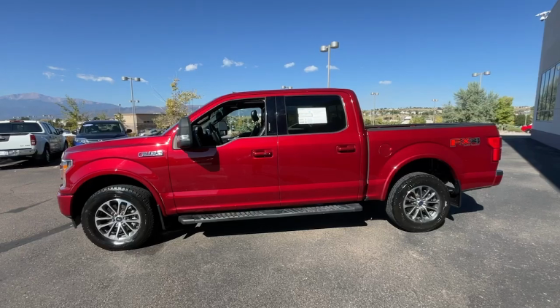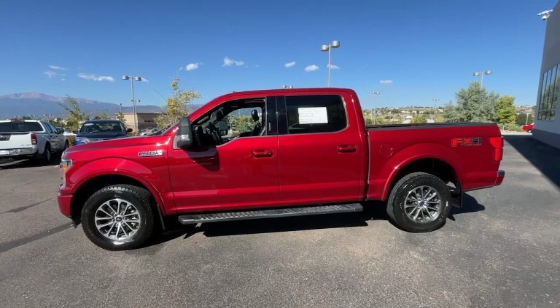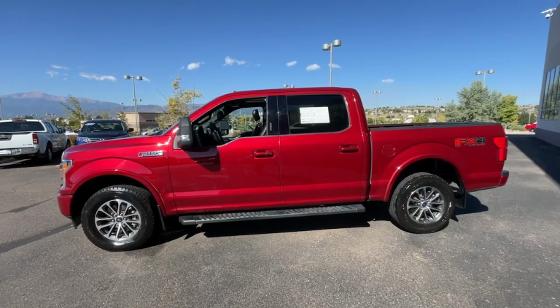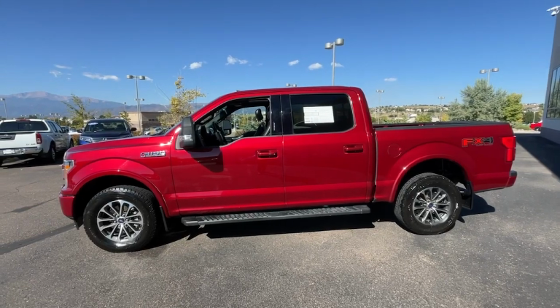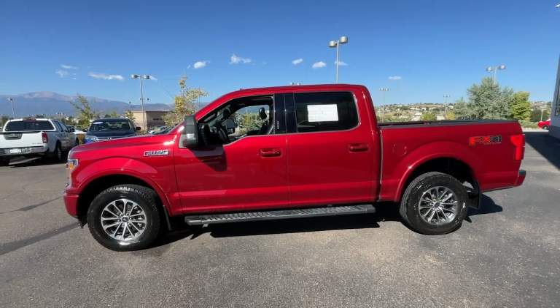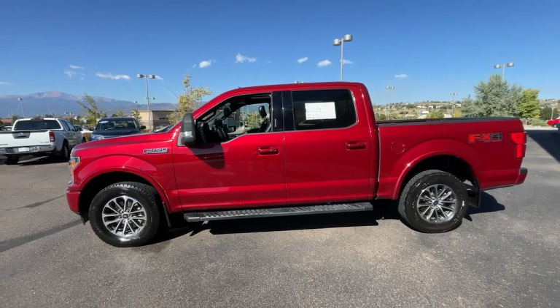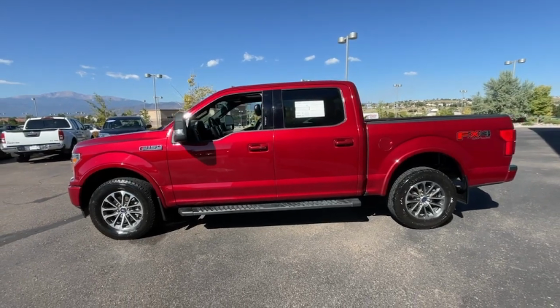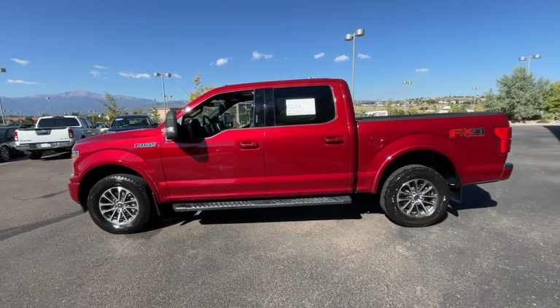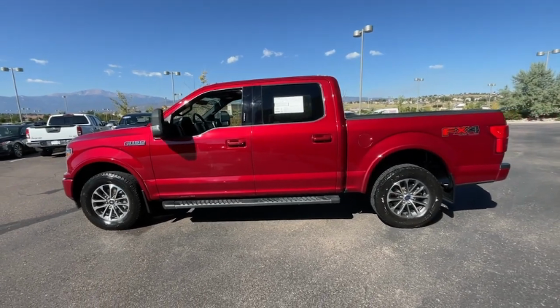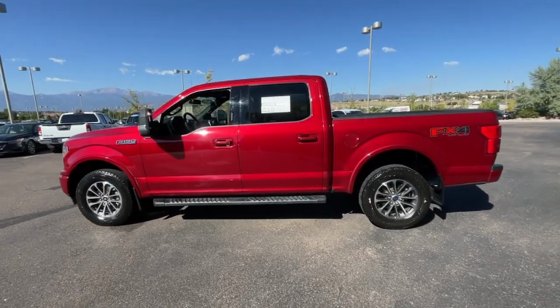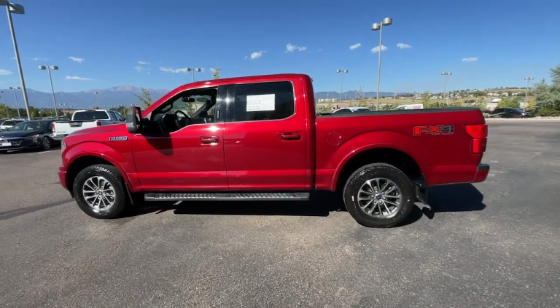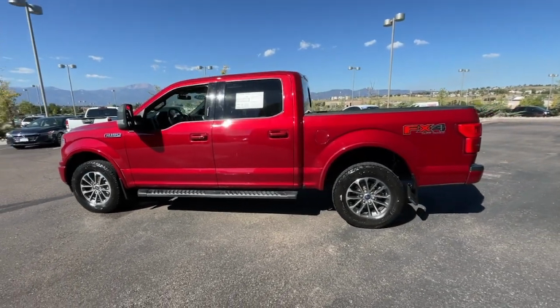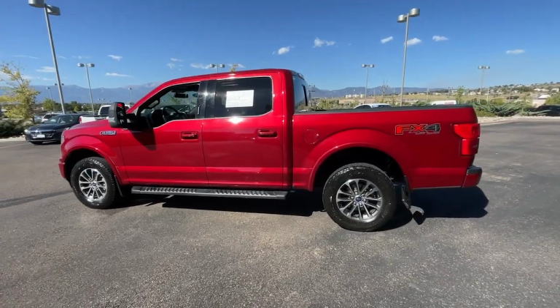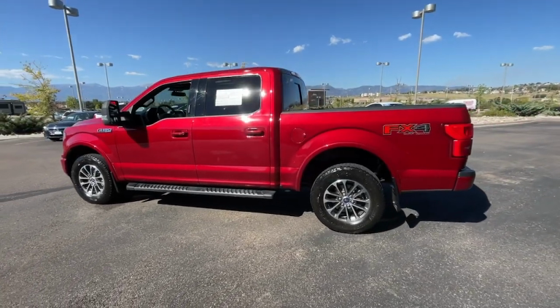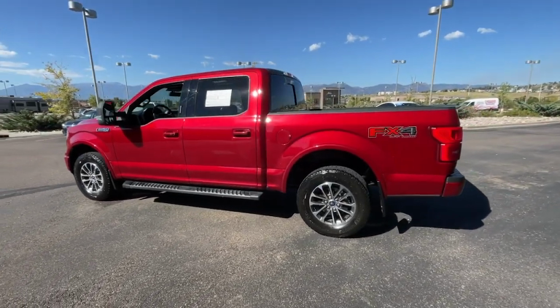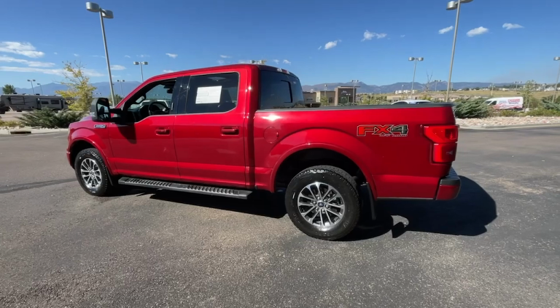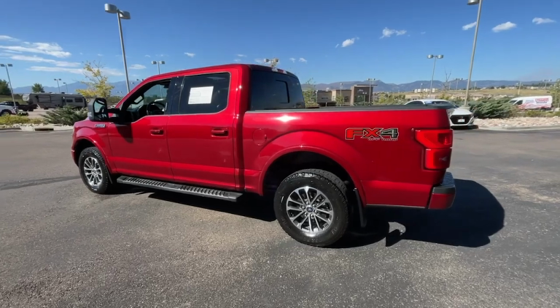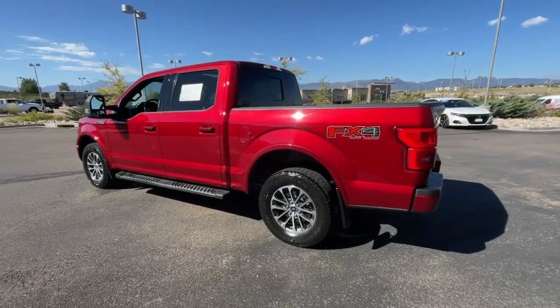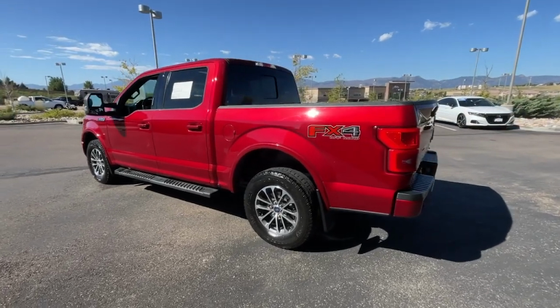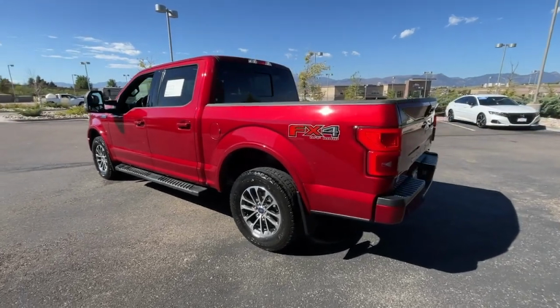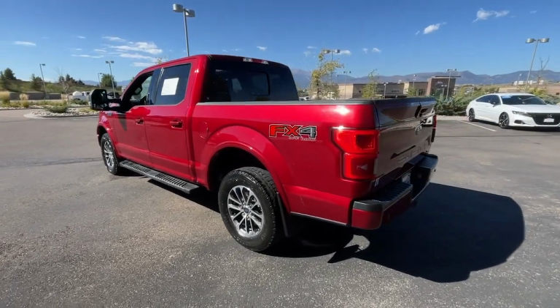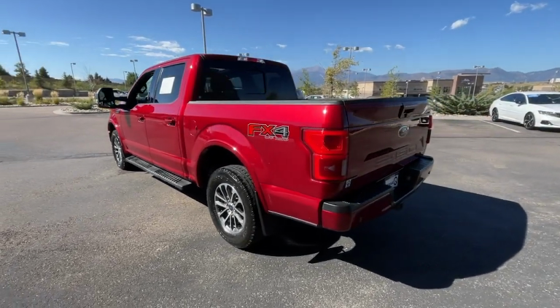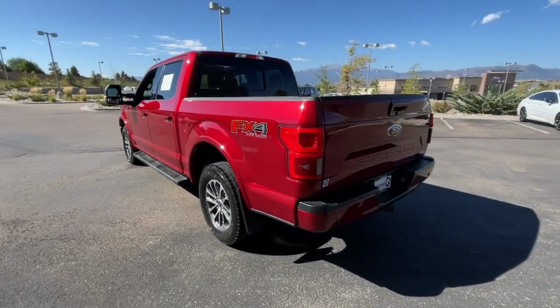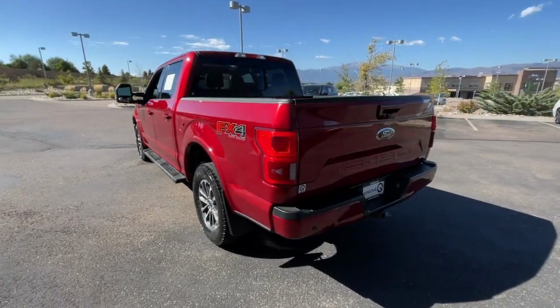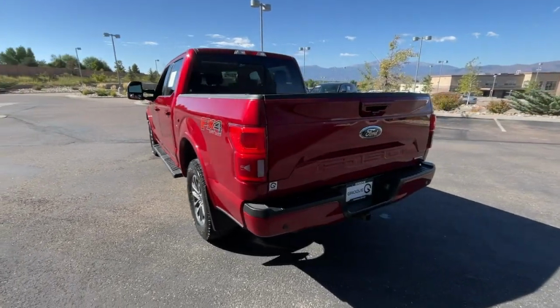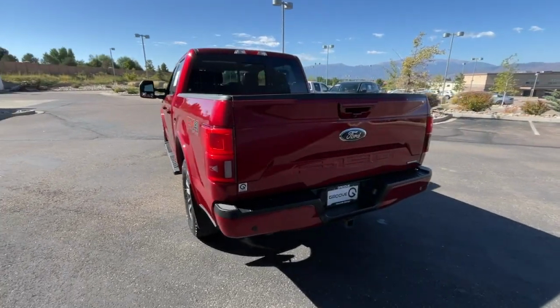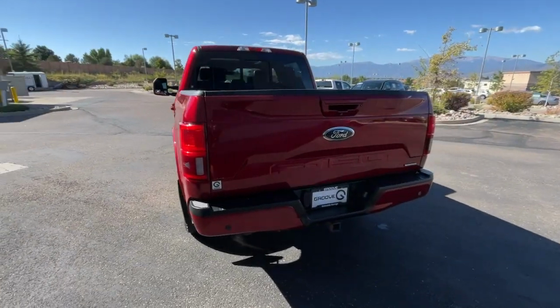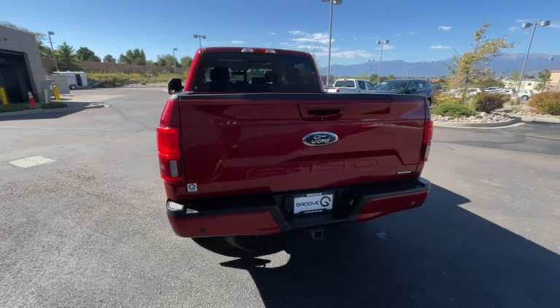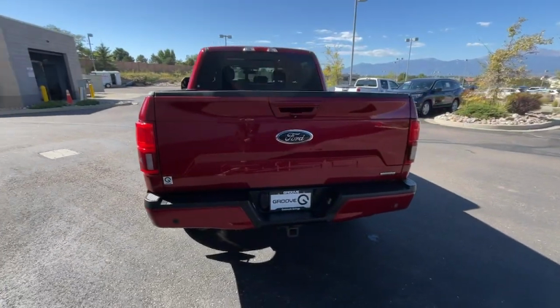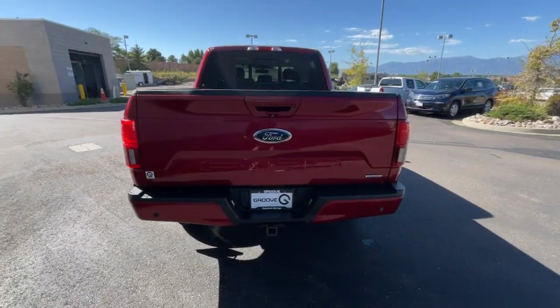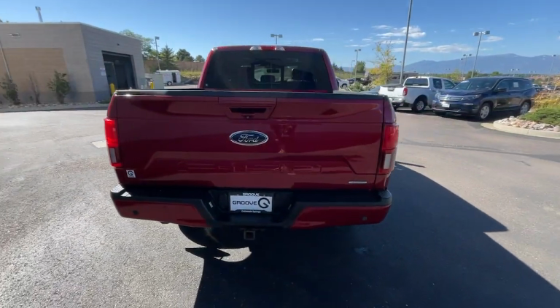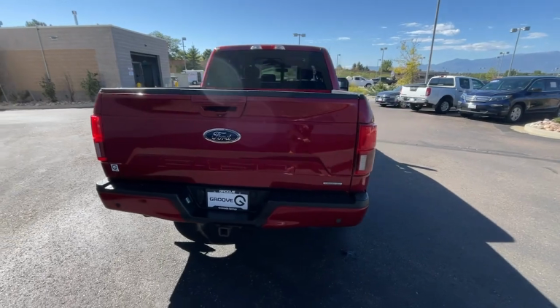Get into a car with value. 2018 Ford F-150. With less than 100,000 miles on the odometer, this vehicle stands out from the rest.